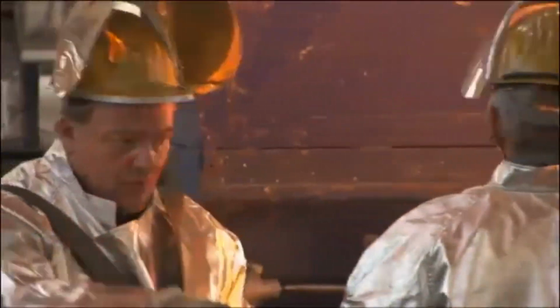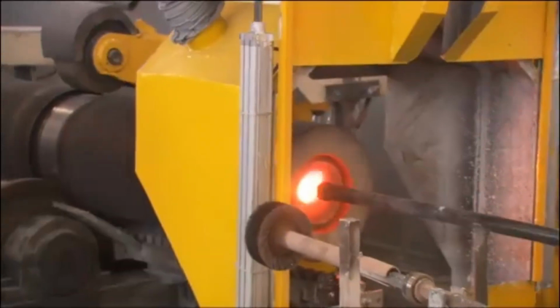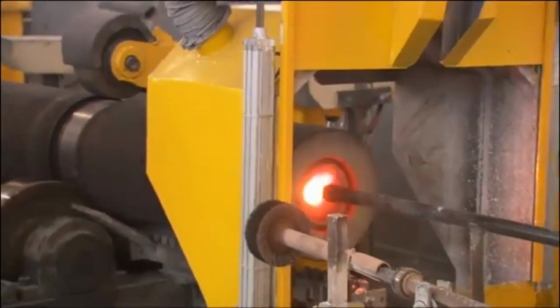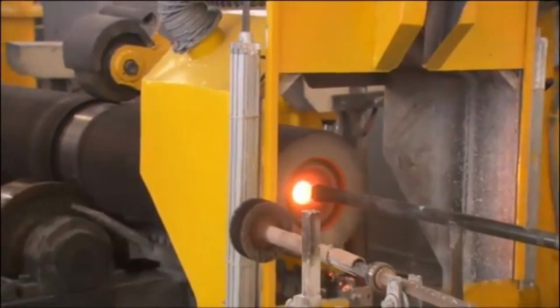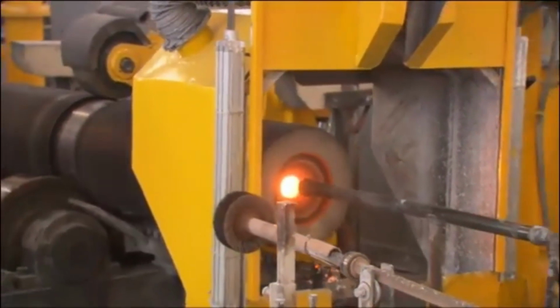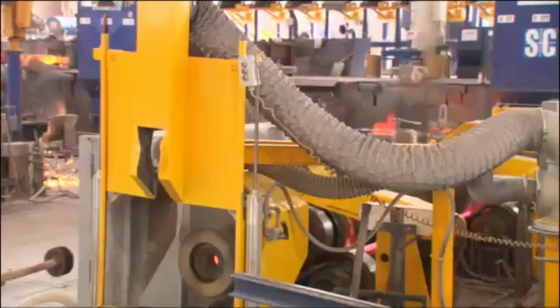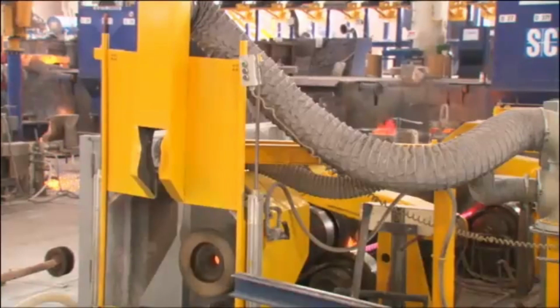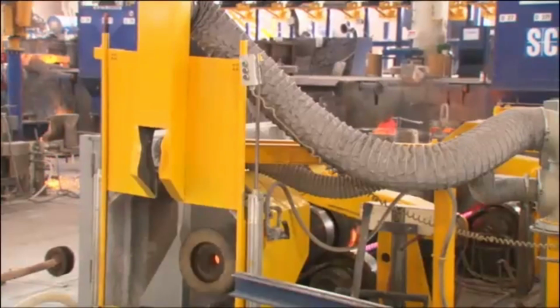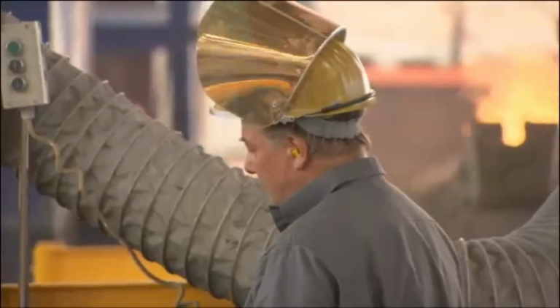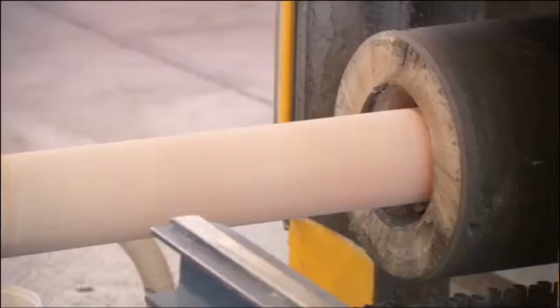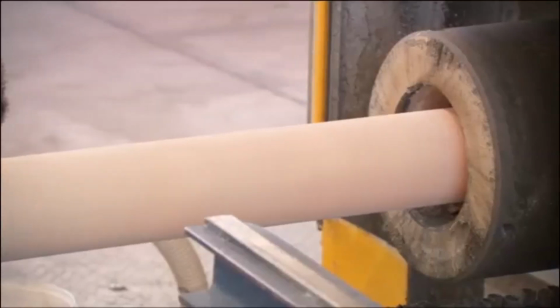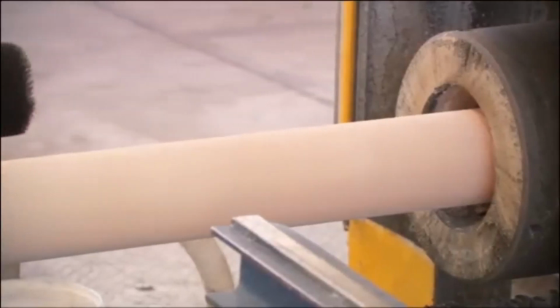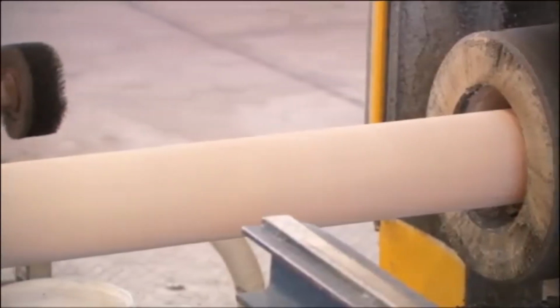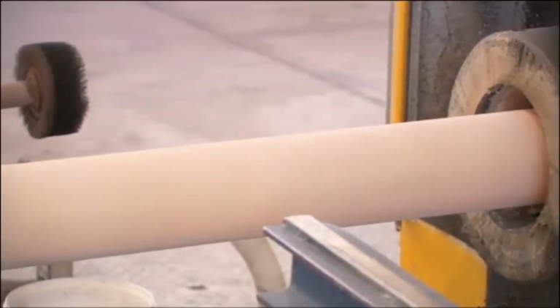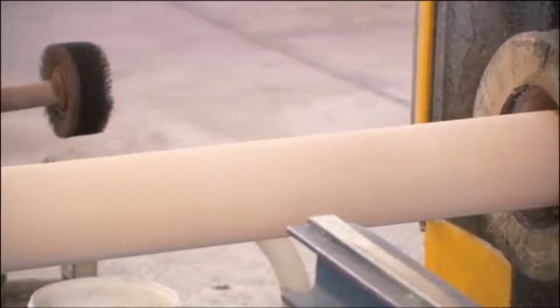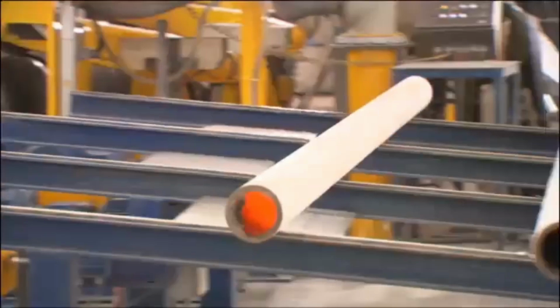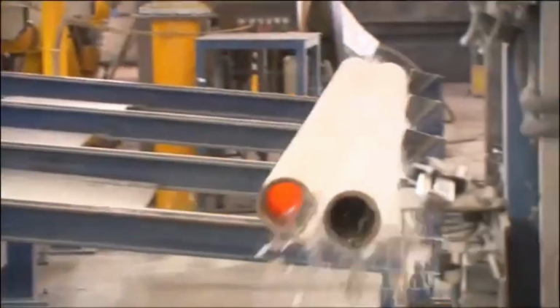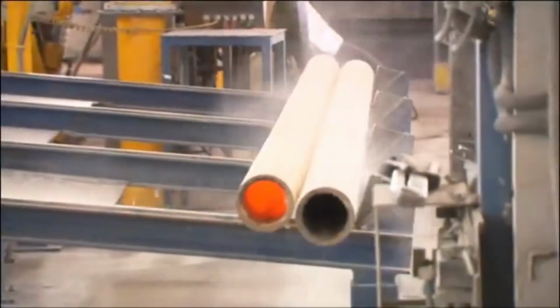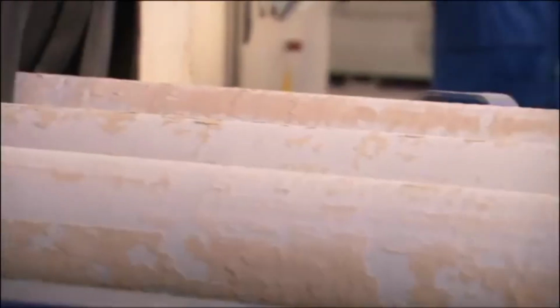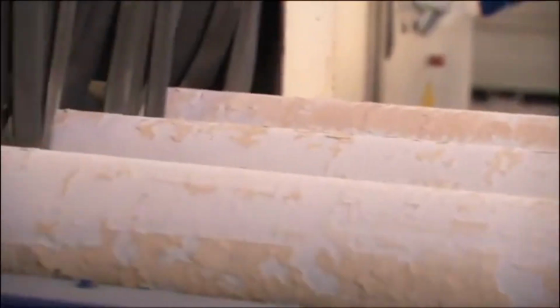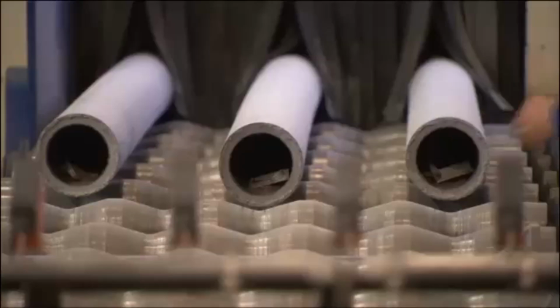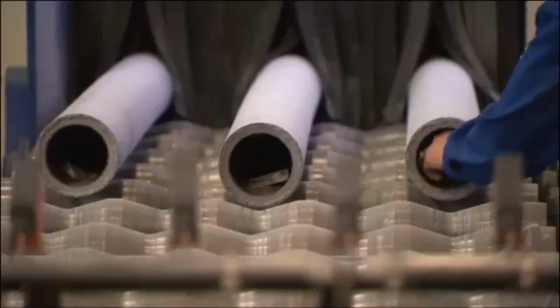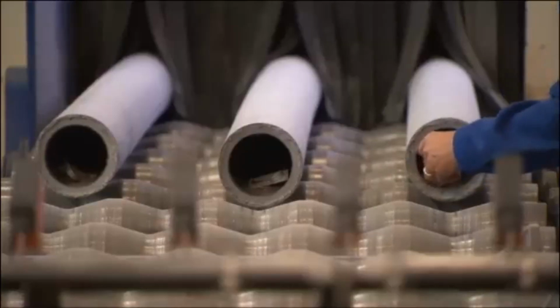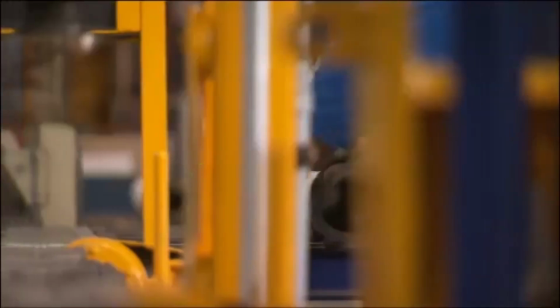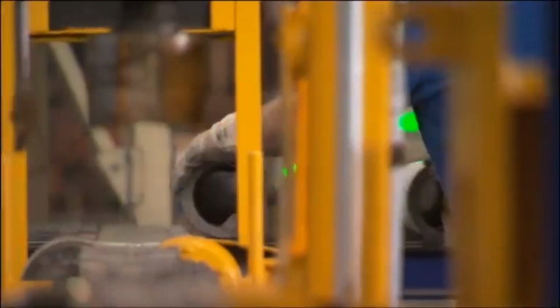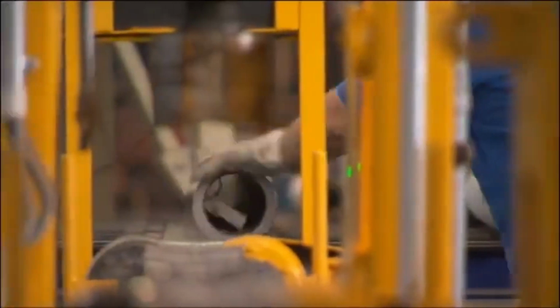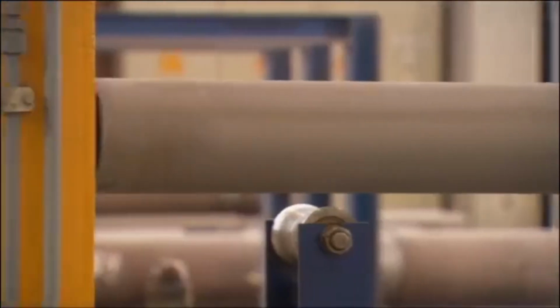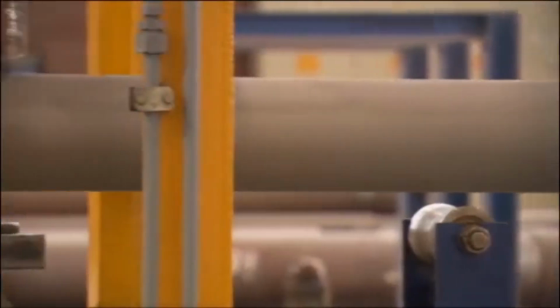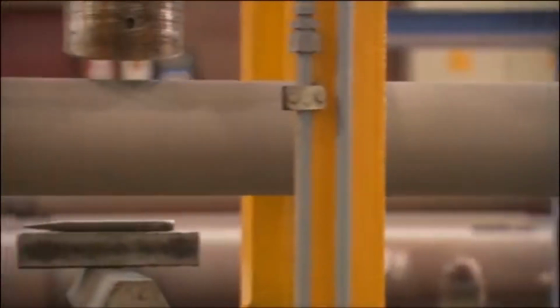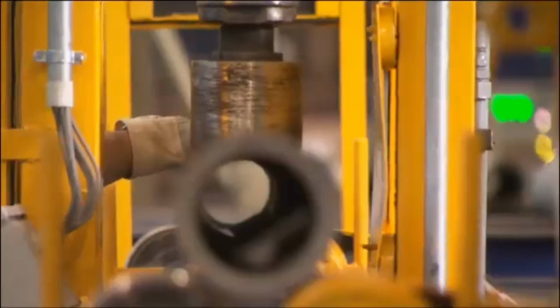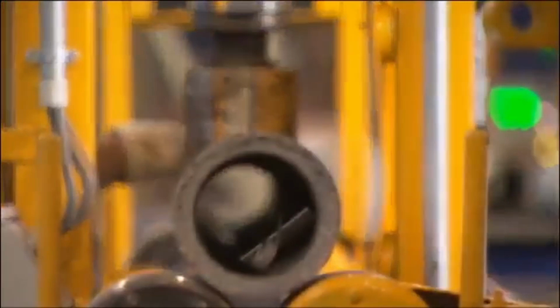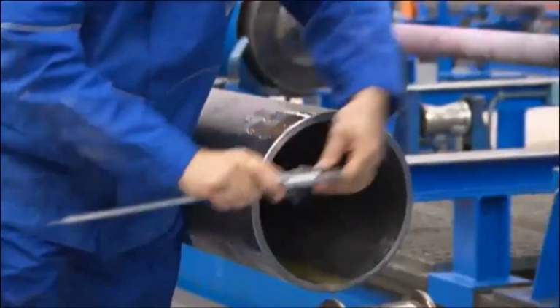Steel alloys are specially developed by the R&D team to endure extreme operational stress. With uncompromising quality, efficient manufacturing, and constant innovation in materials, this product is a market leader in the petrochemical industry.